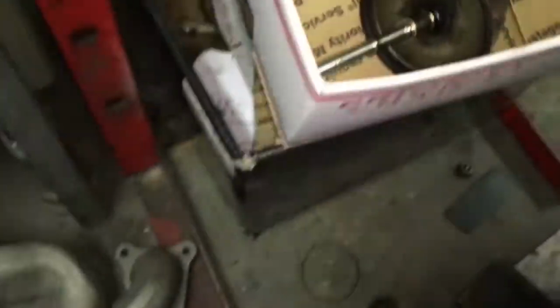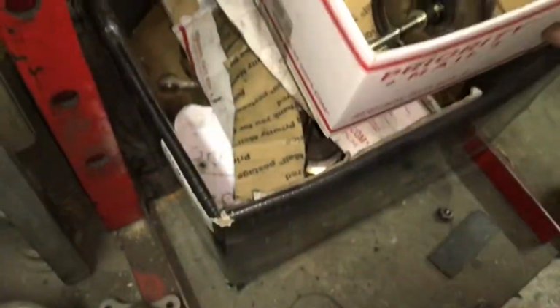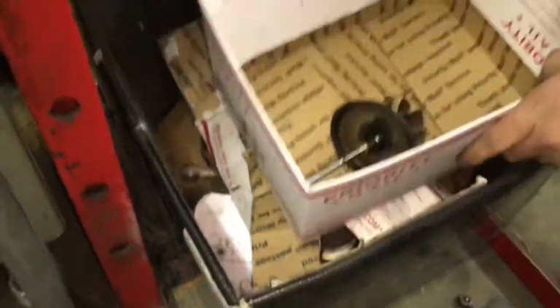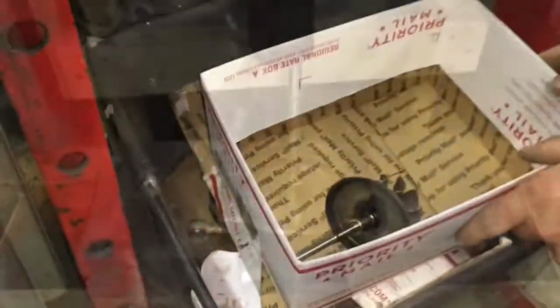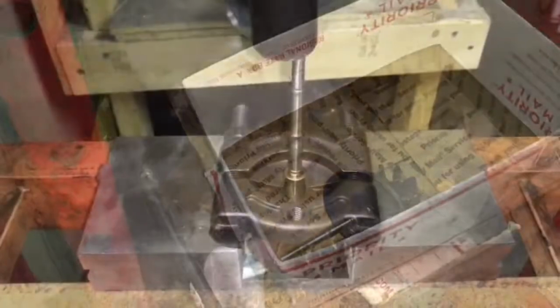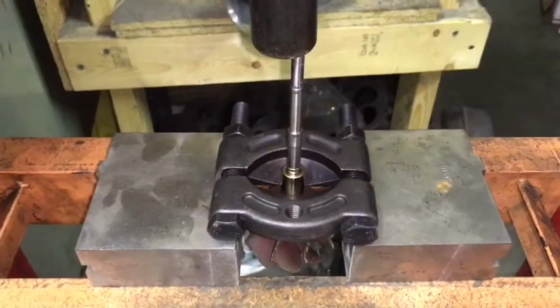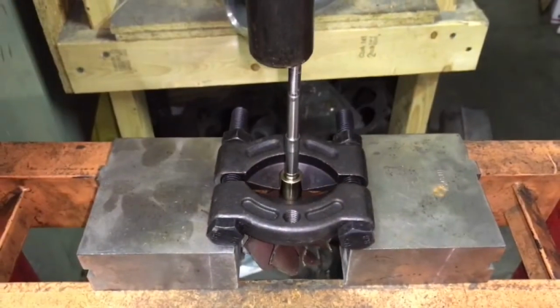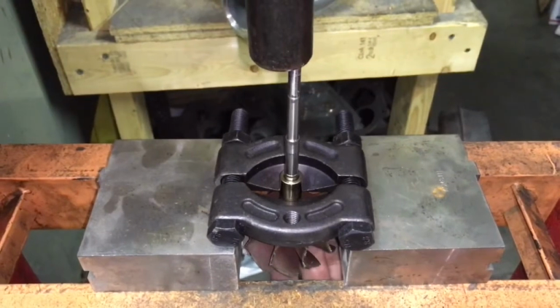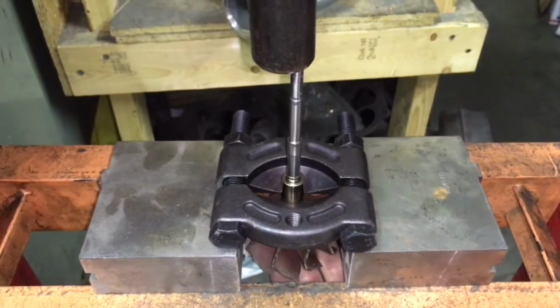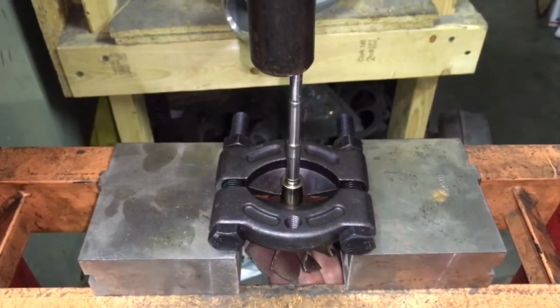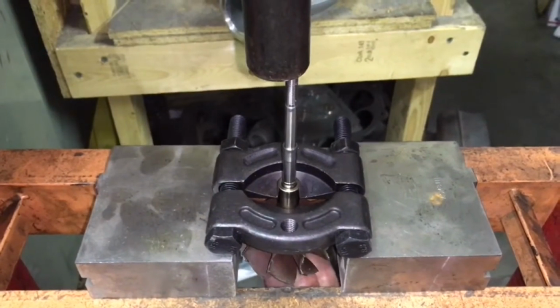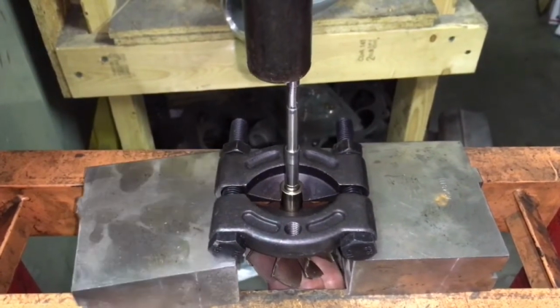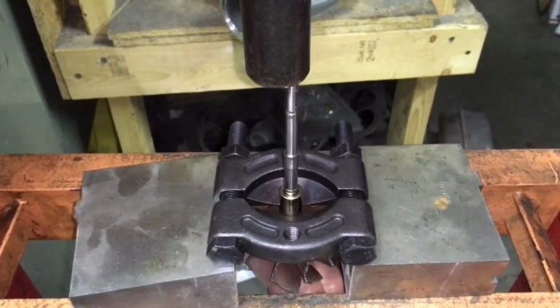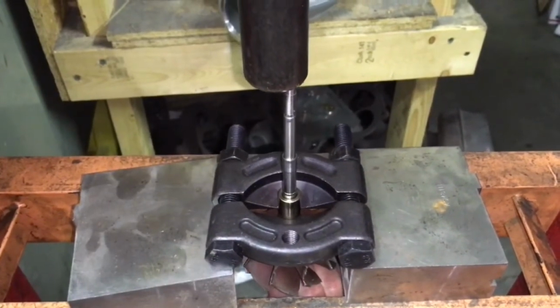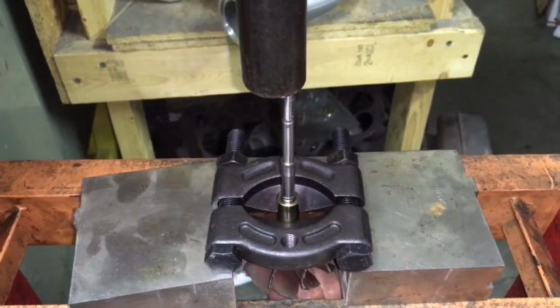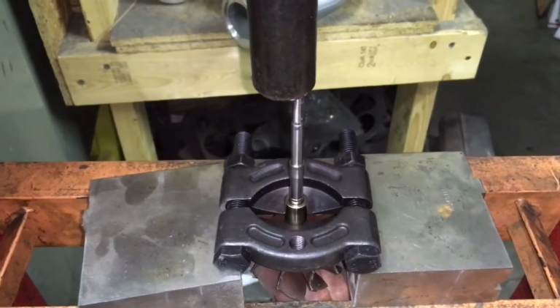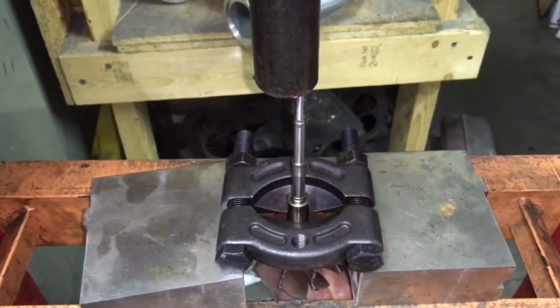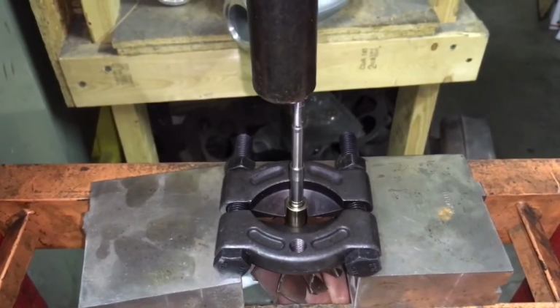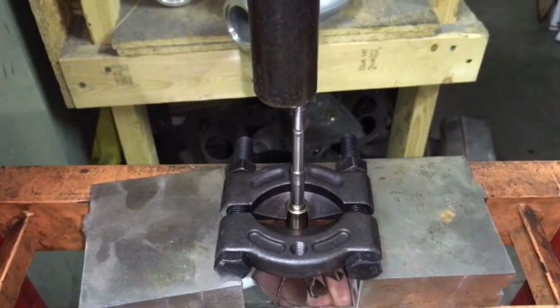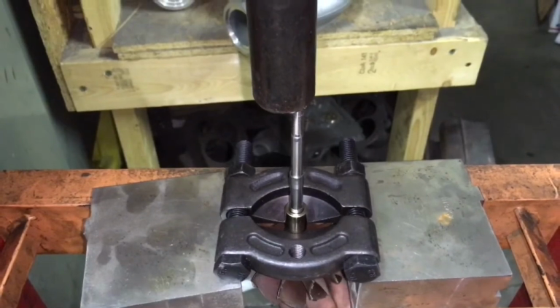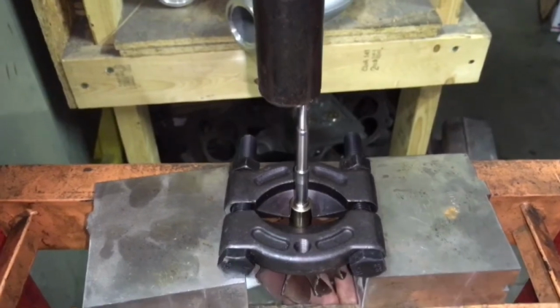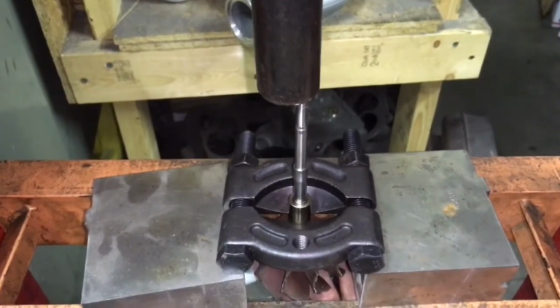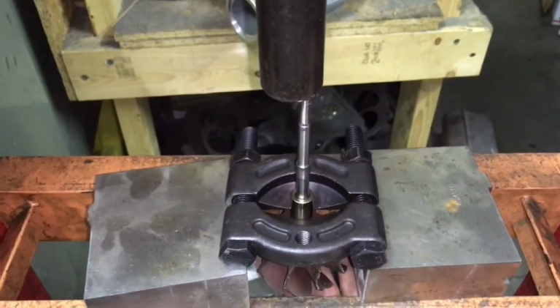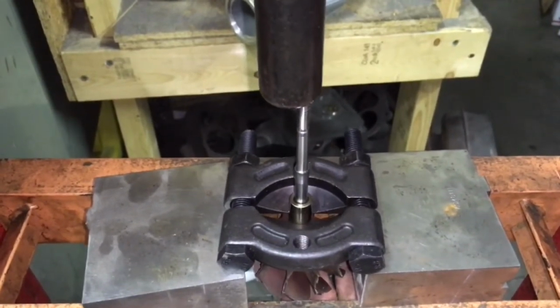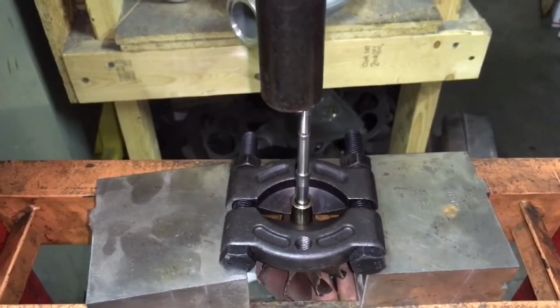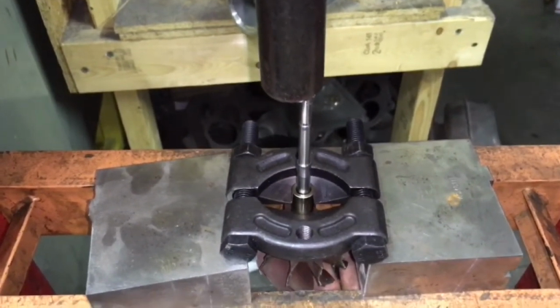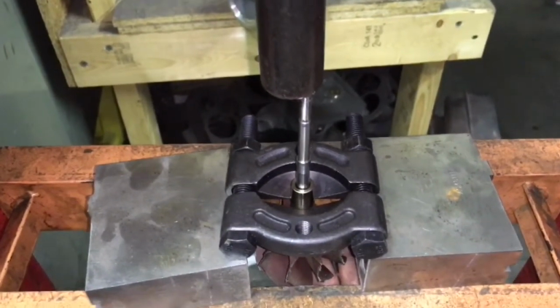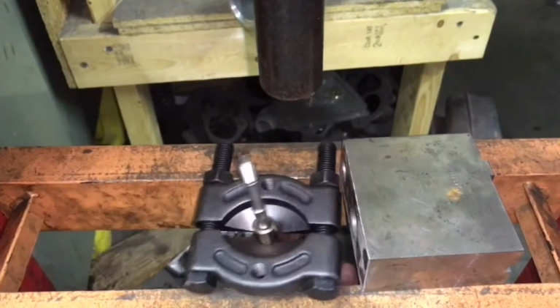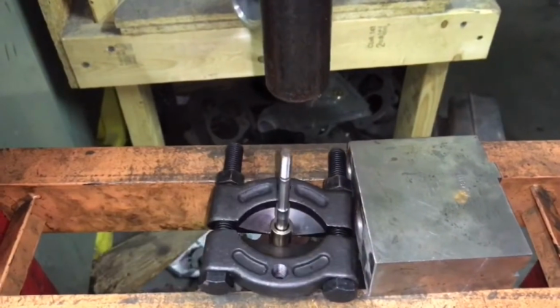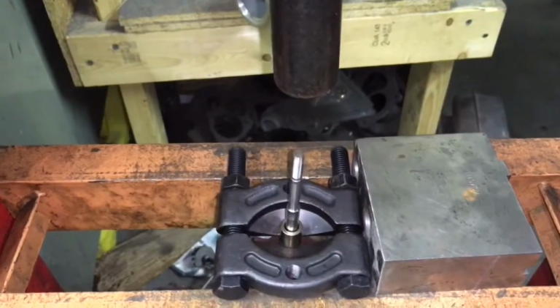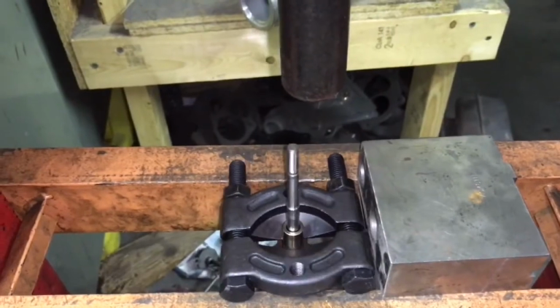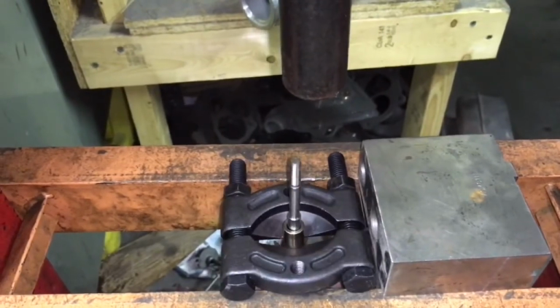Next you need to press off the inner race off of the turbine wheel. In order to do this you need a bearing separator. Once we press off this sleeve we can then assemble the cage back together.